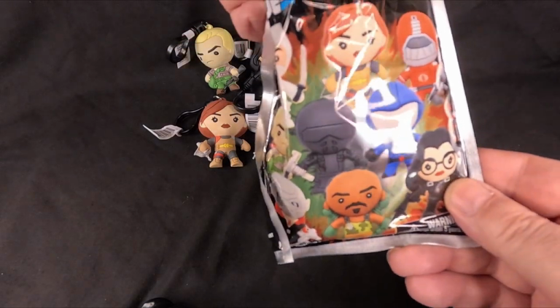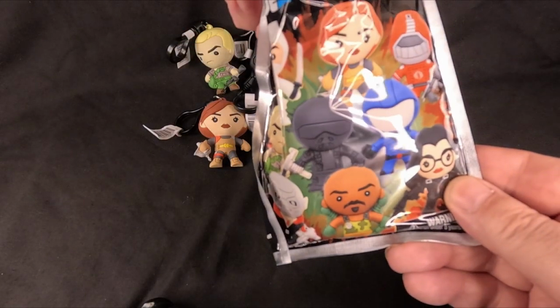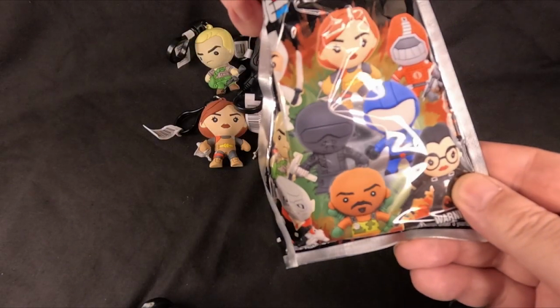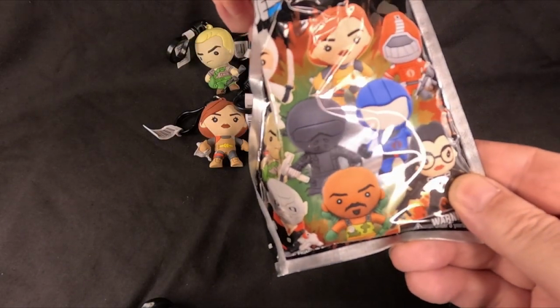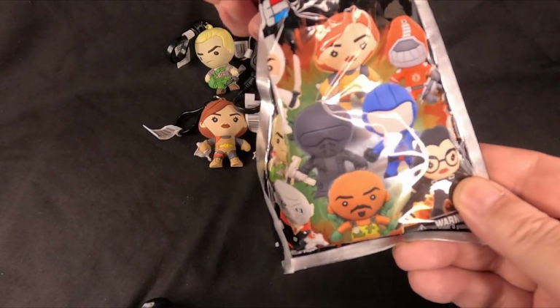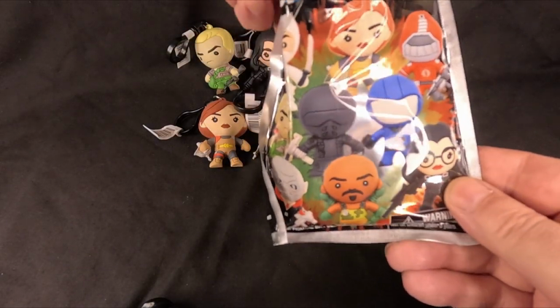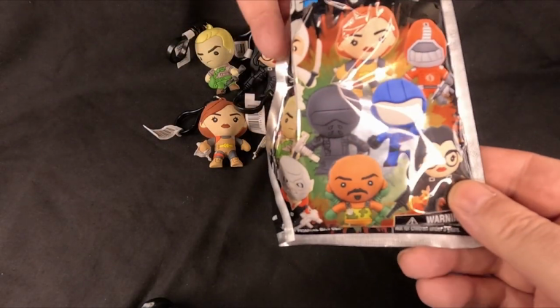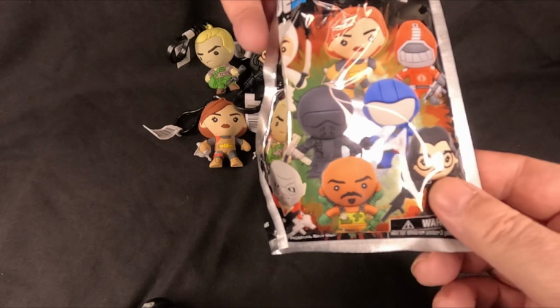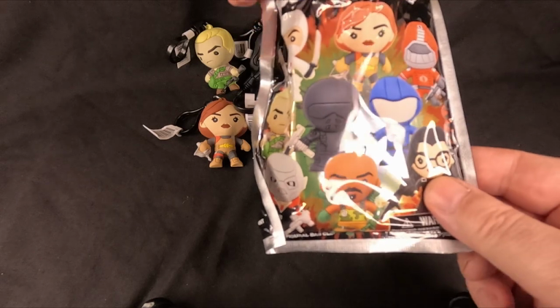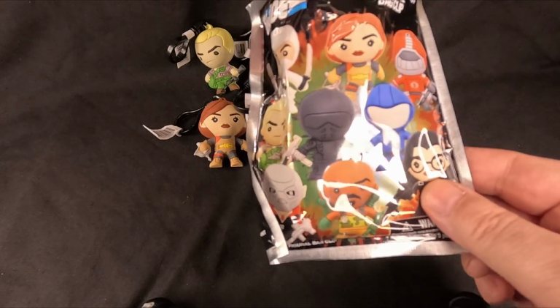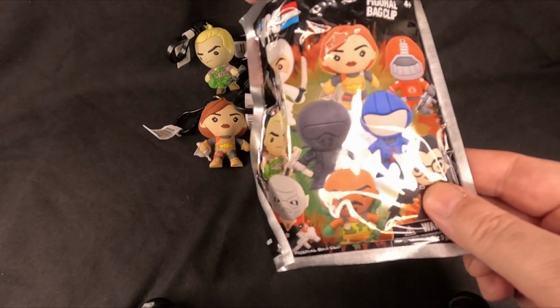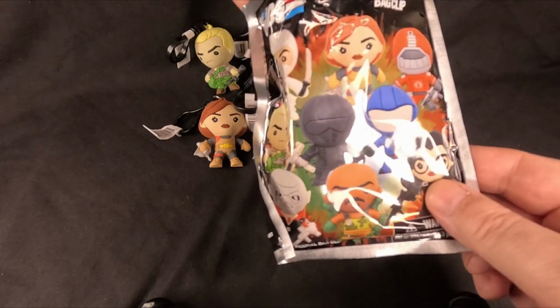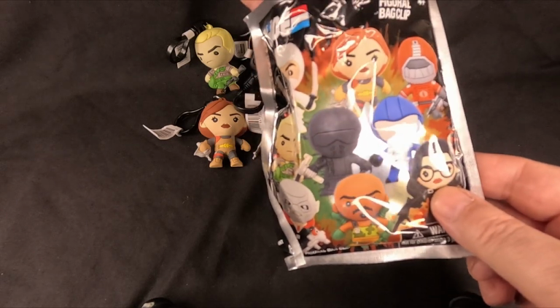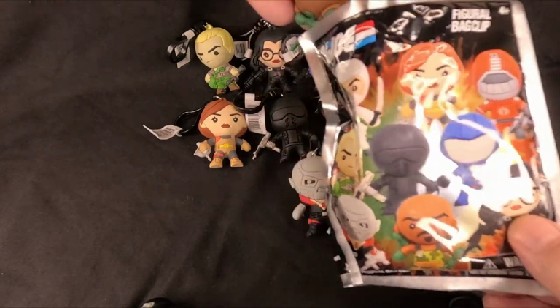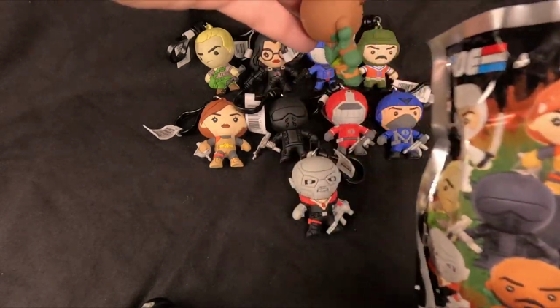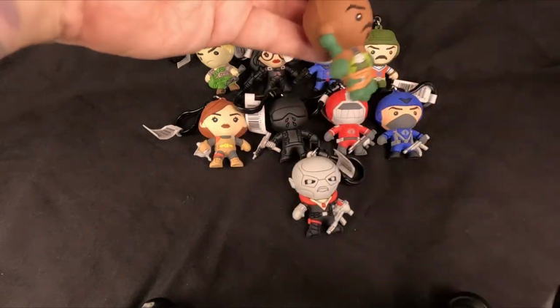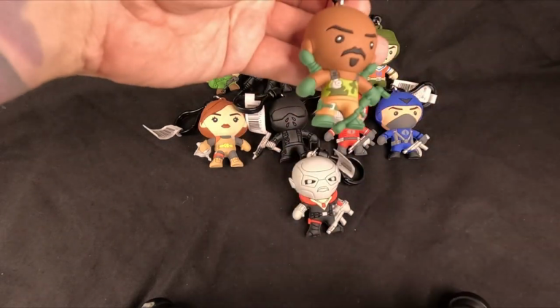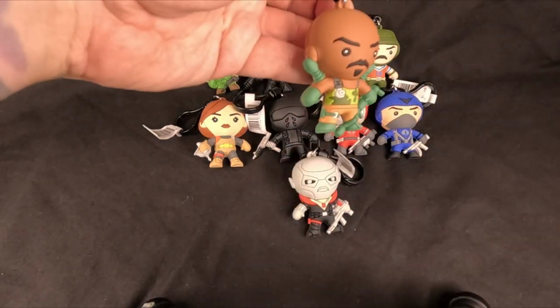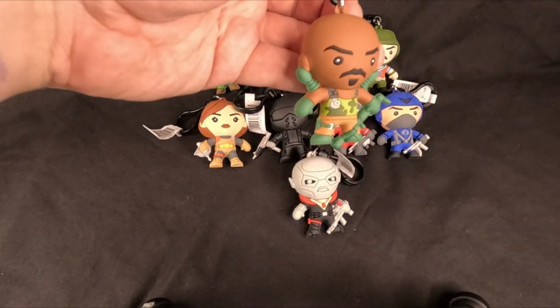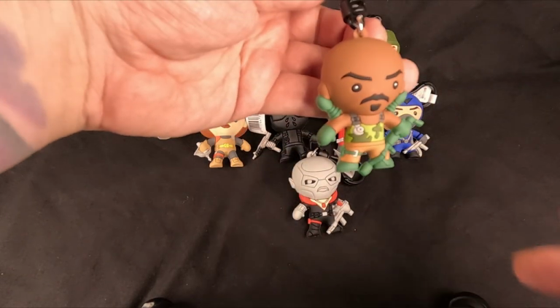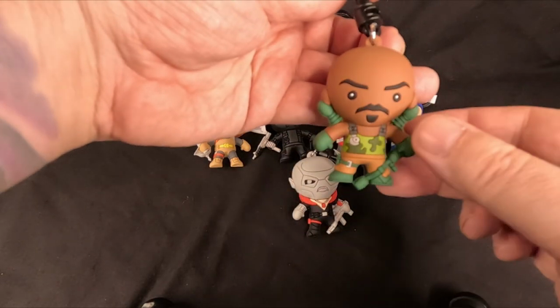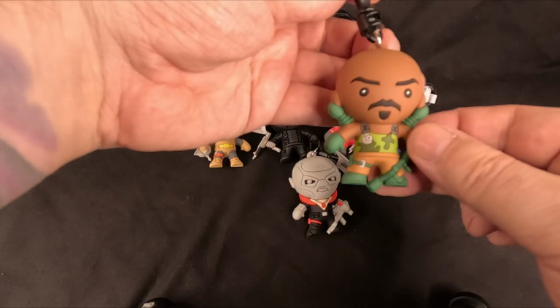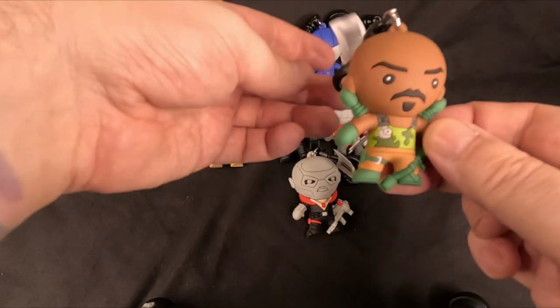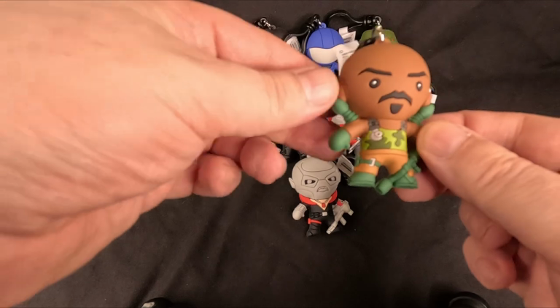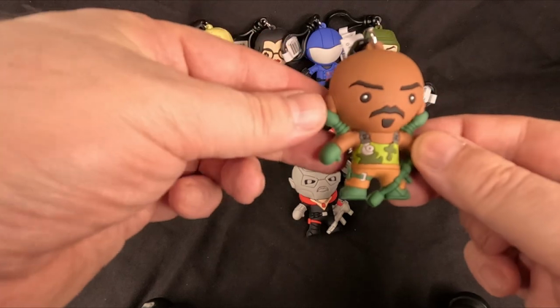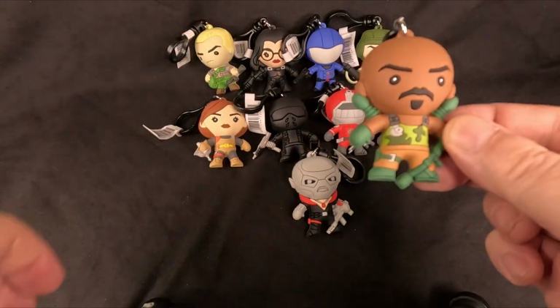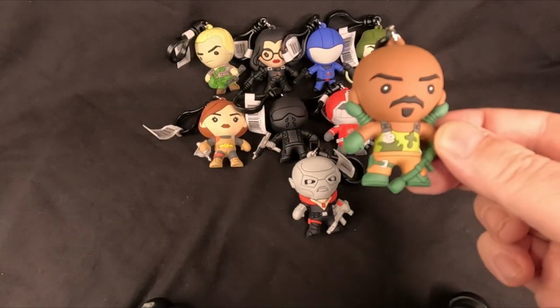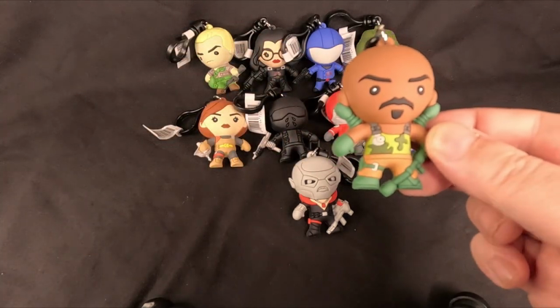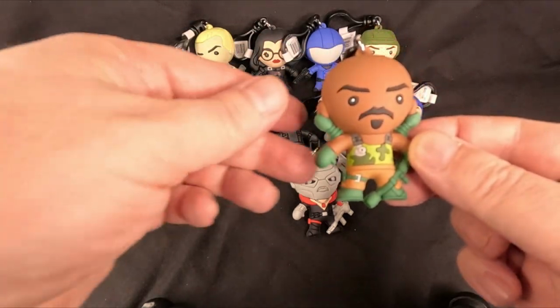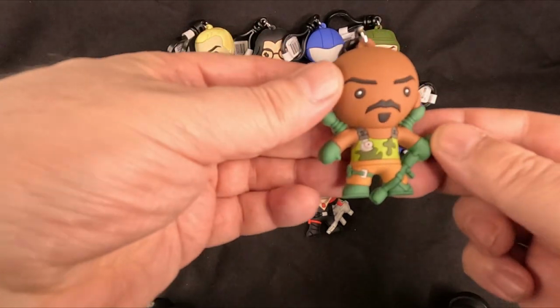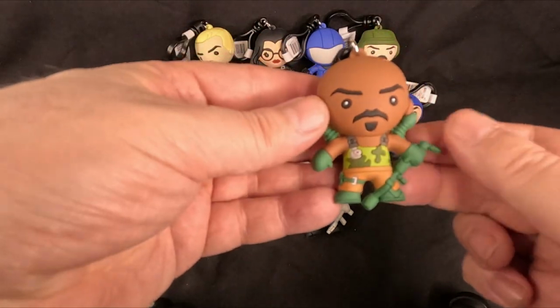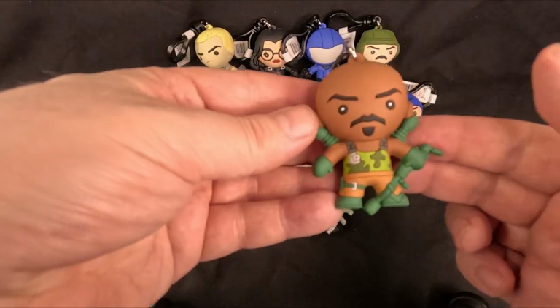The penultimate figure of the G.I. Joe backpack clips — we have Roadblock! G.I. Joe's chef. There he is.